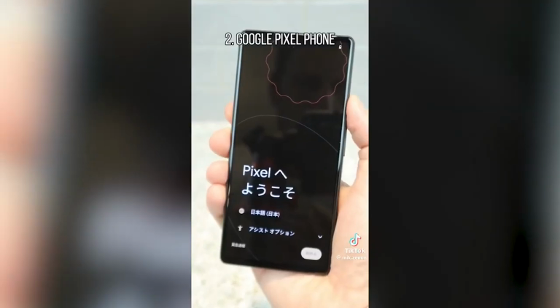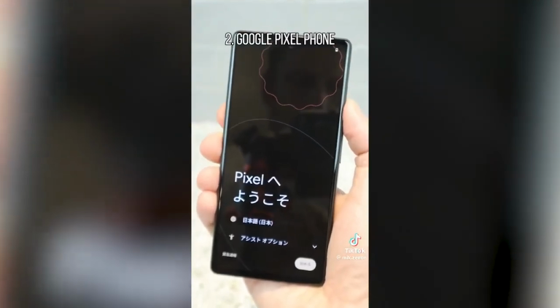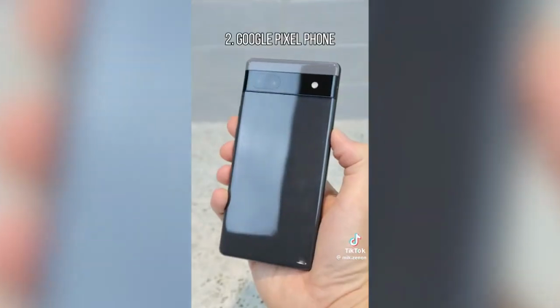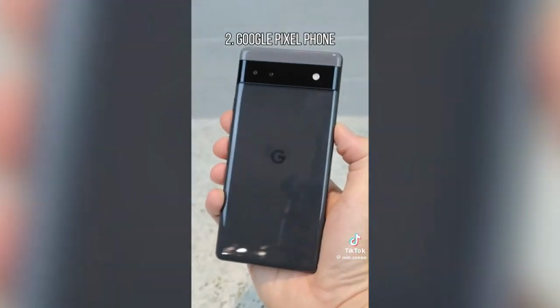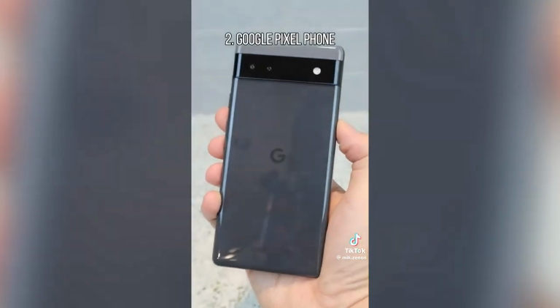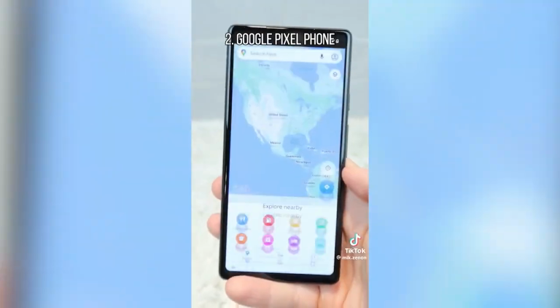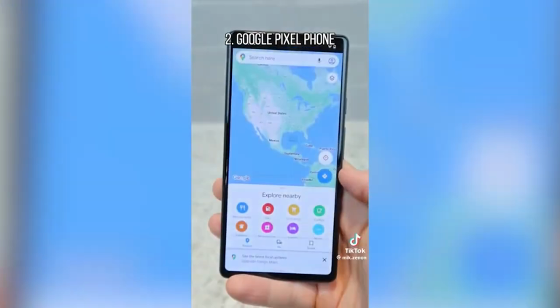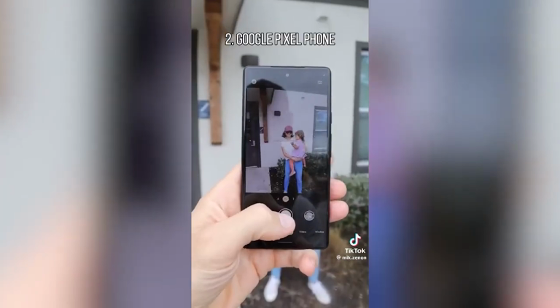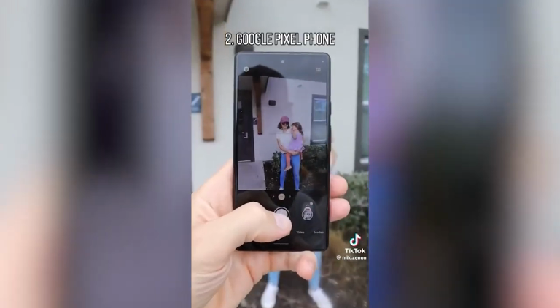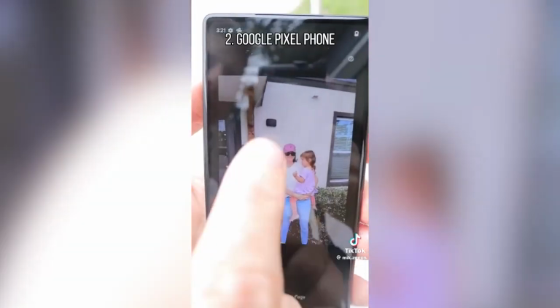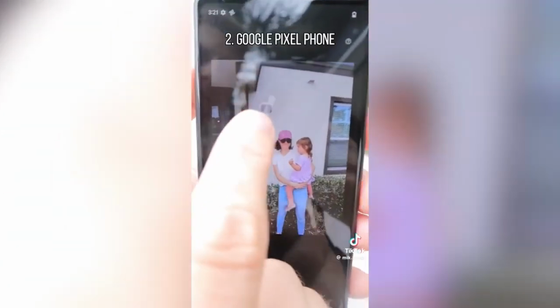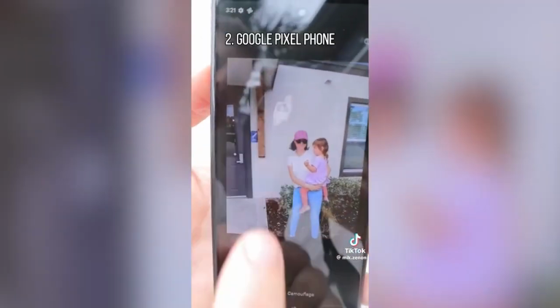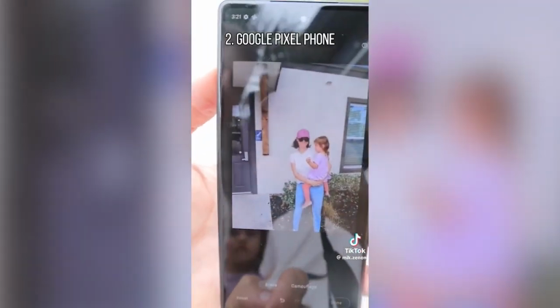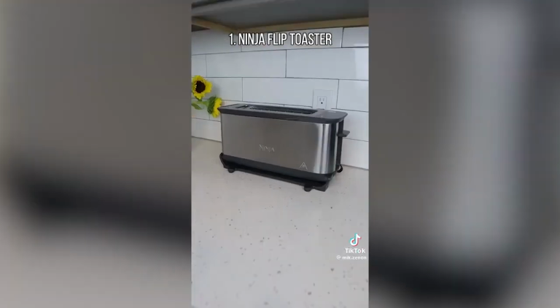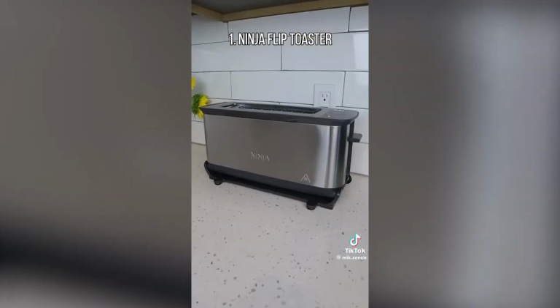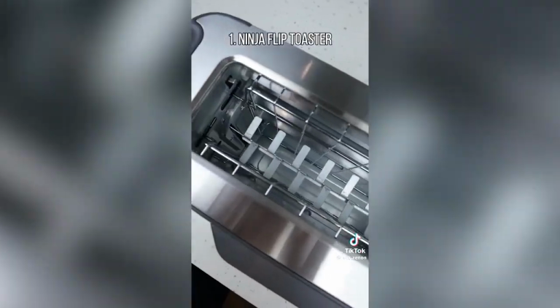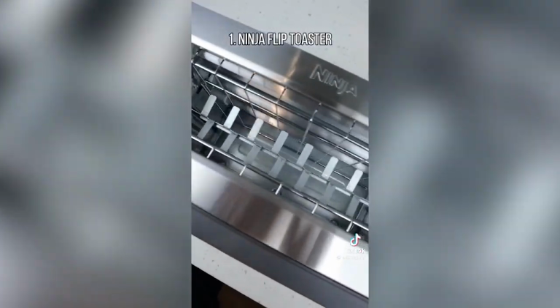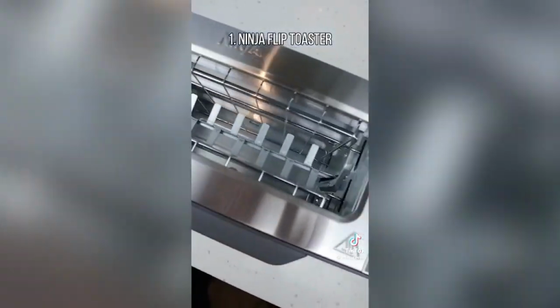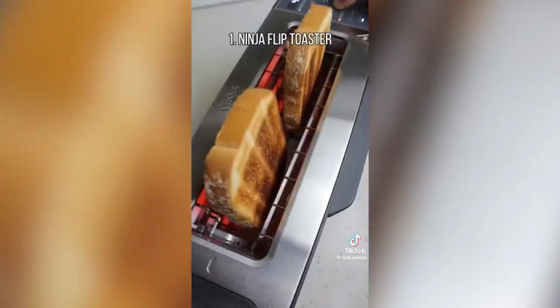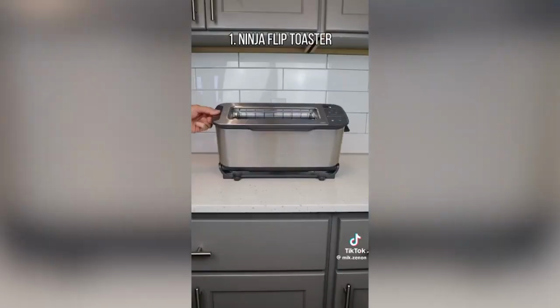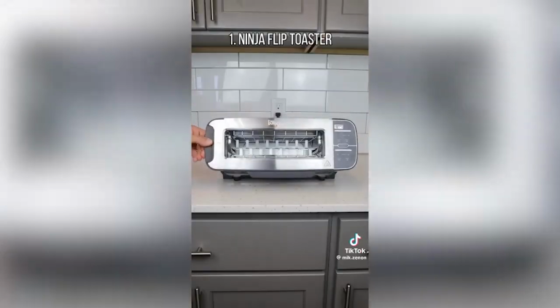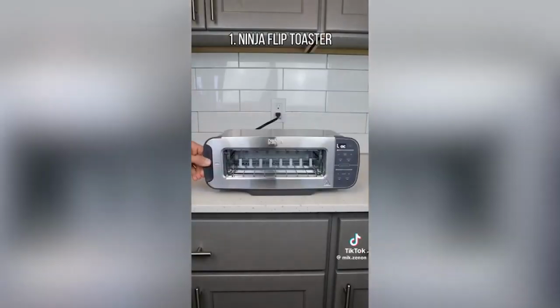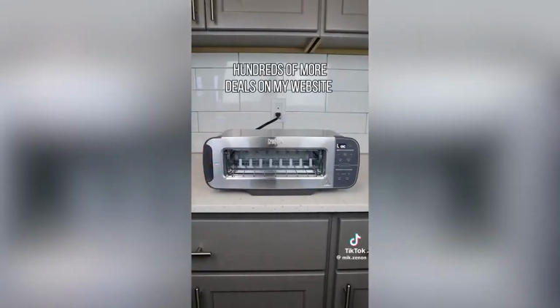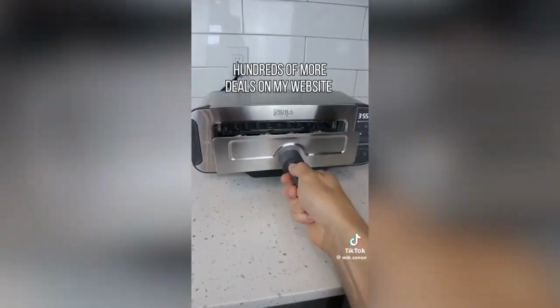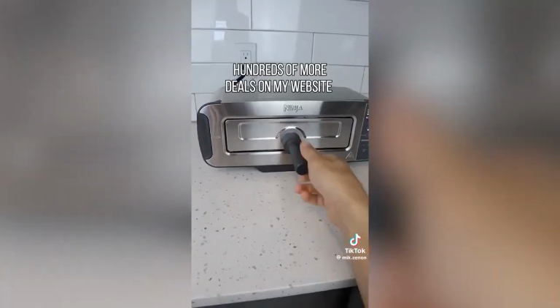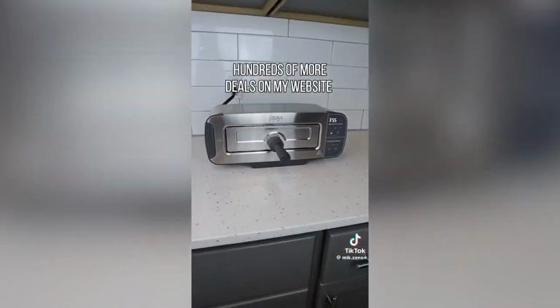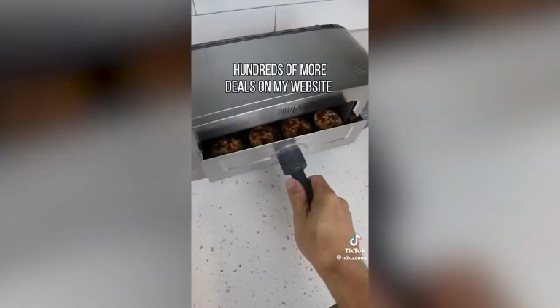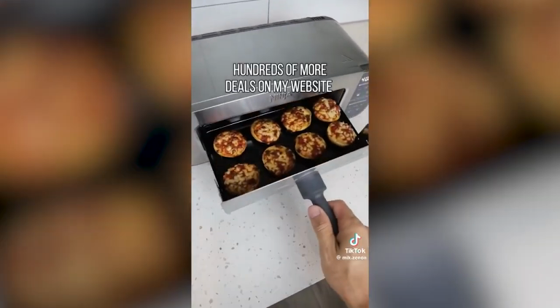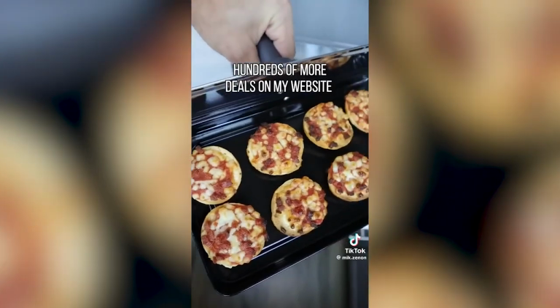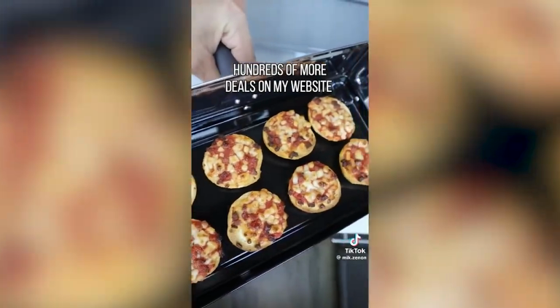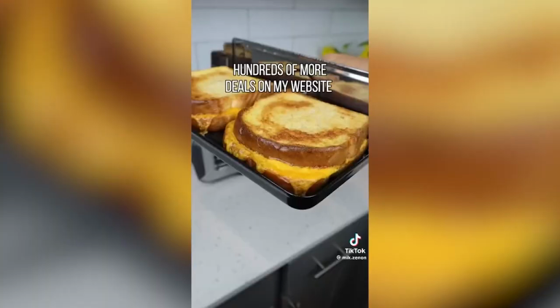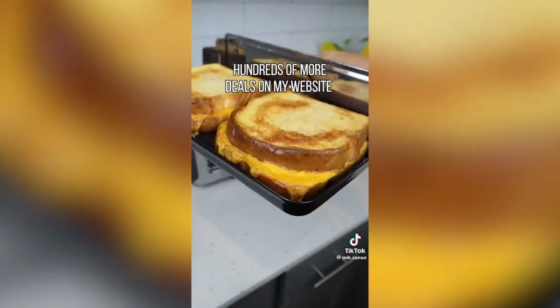This Google Pixel phone comes unlocked and has a 12-megapixel camera with magic eraser mode. And this Ninja Toaster that fits Texas Toast can flip down and turn into an oven to heat all sorts of meals — it can even broil your food.